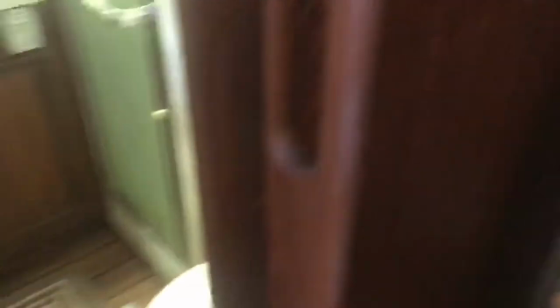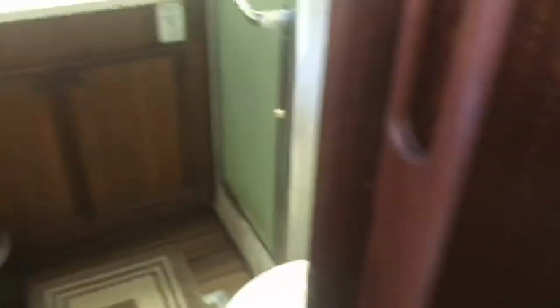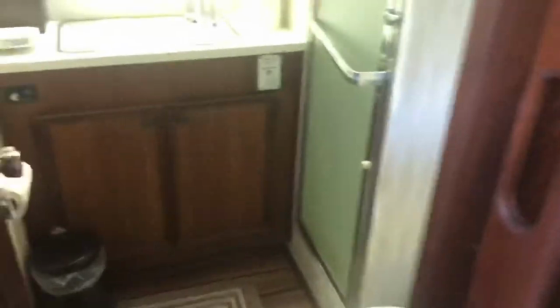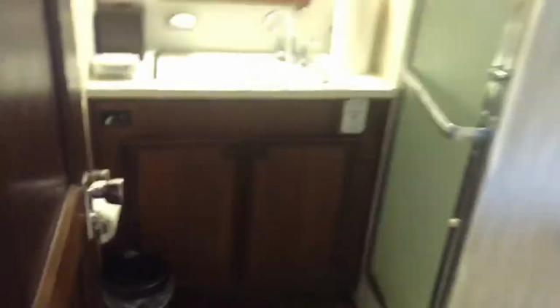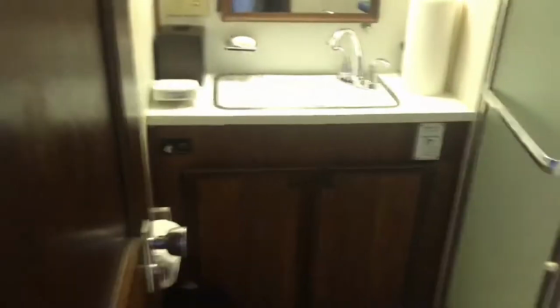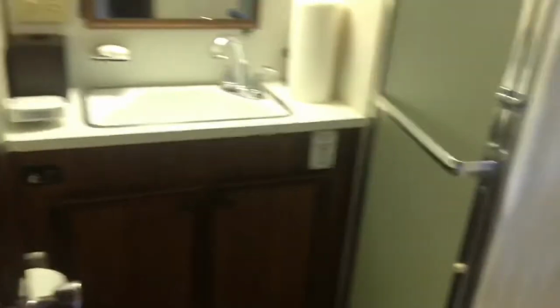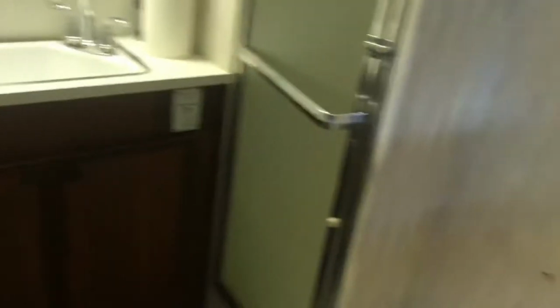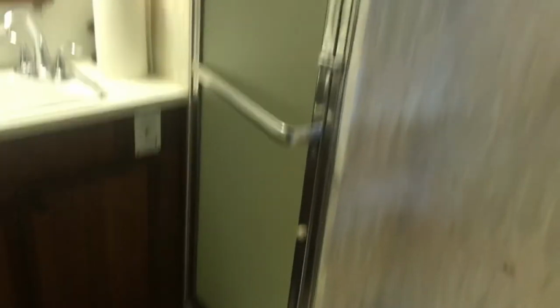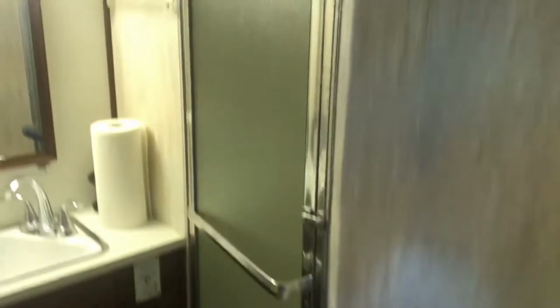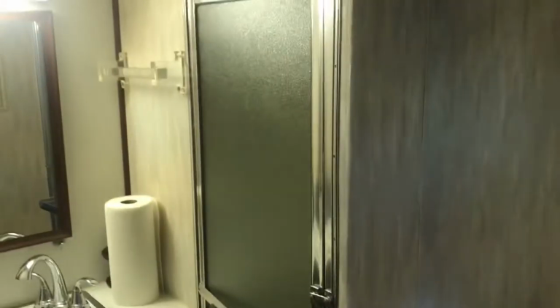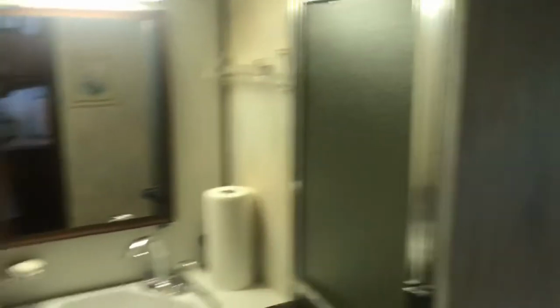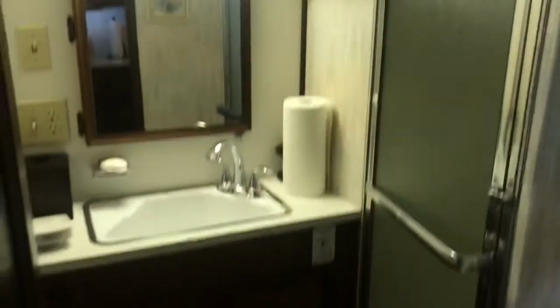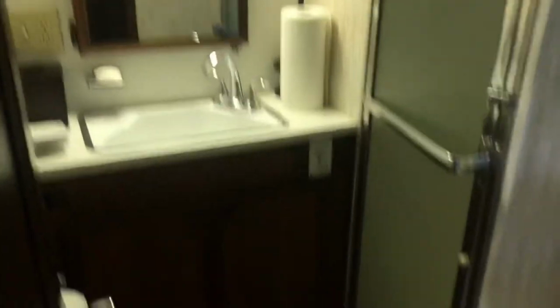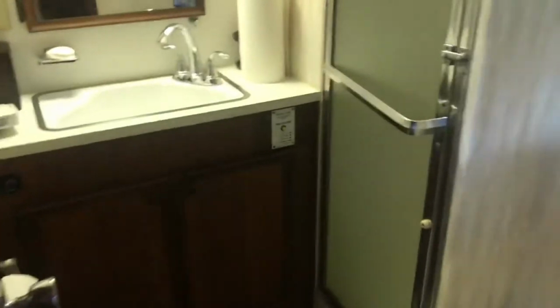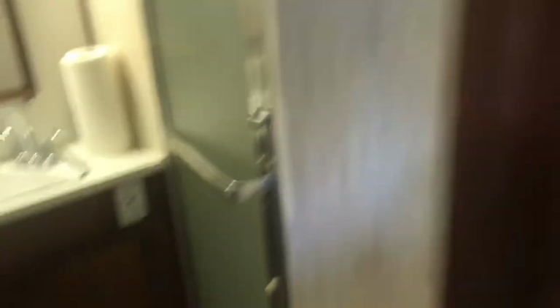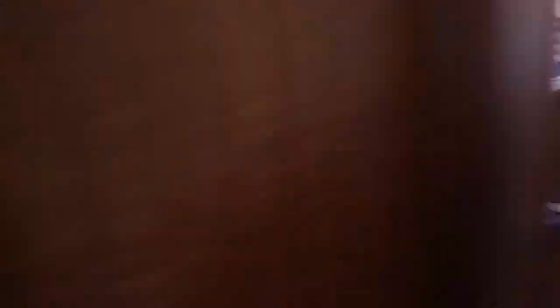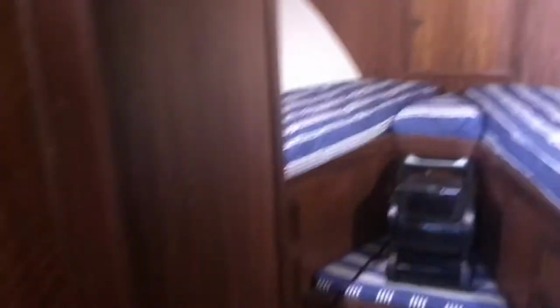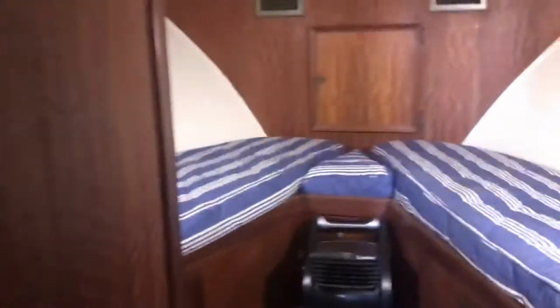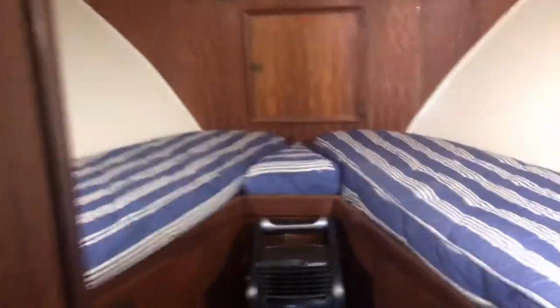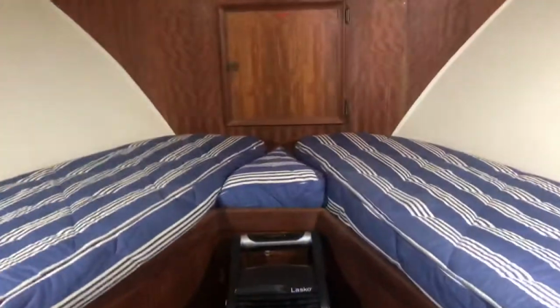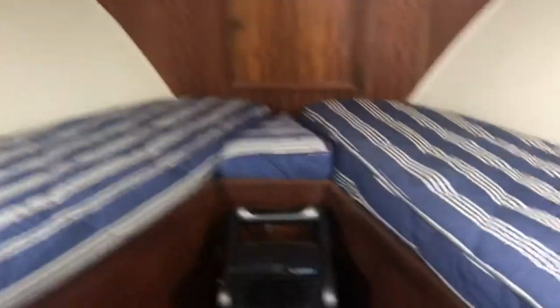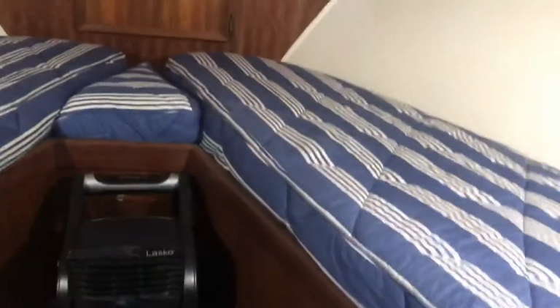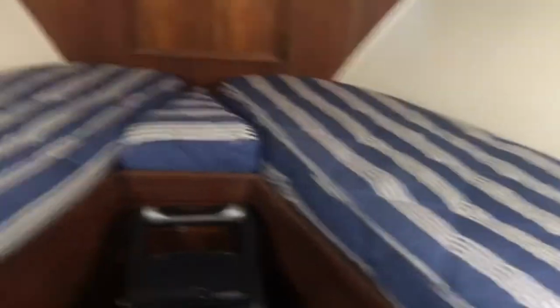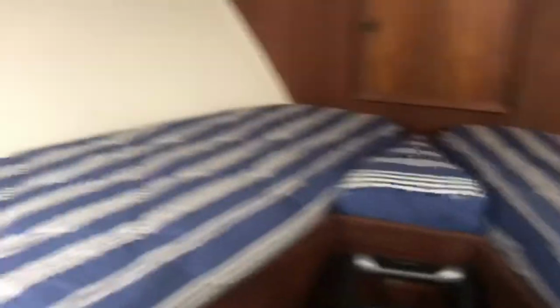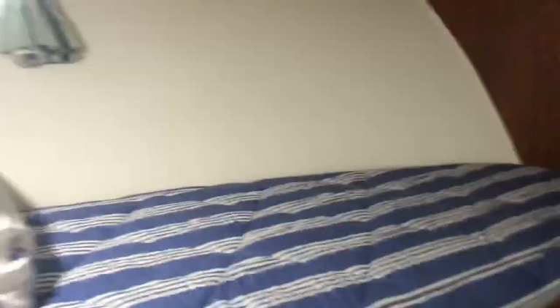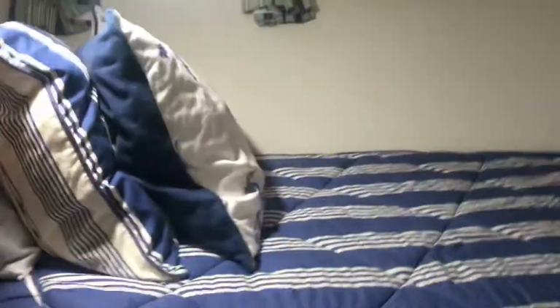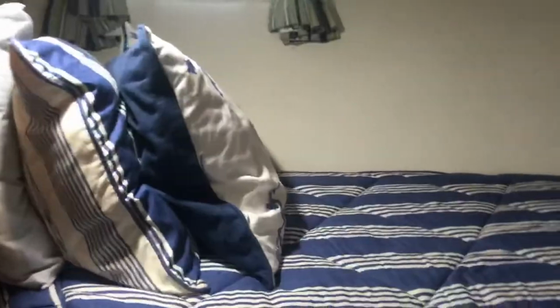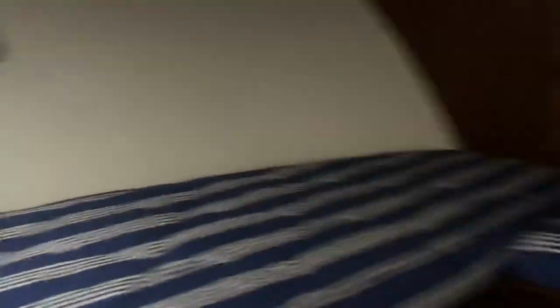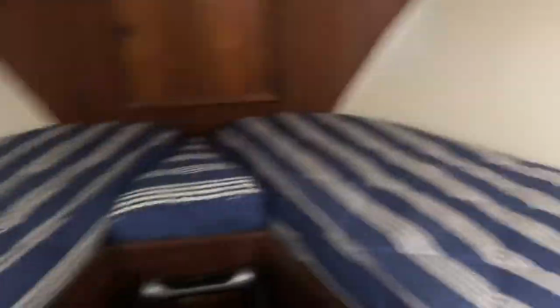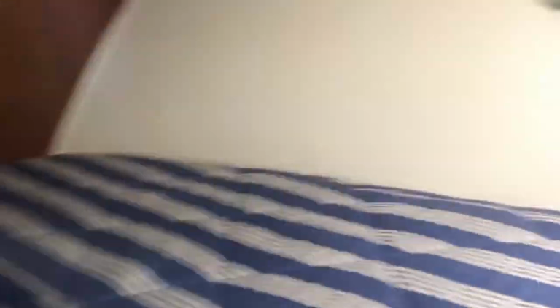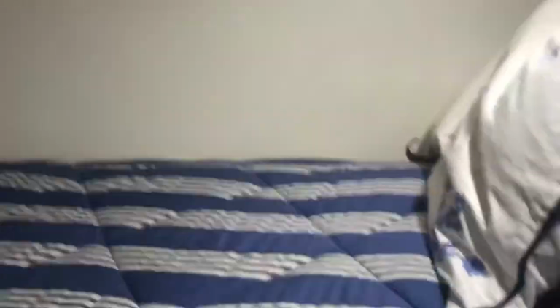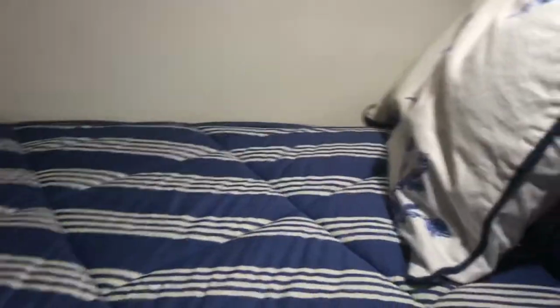New guest head with shower. VIP stateroom — got twin bunks up here. Everything is in great shape.